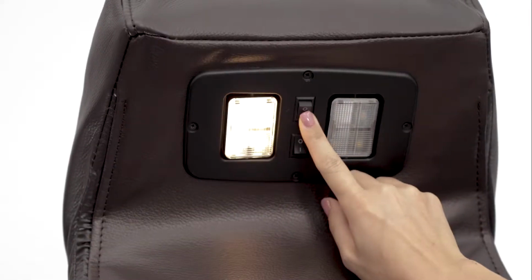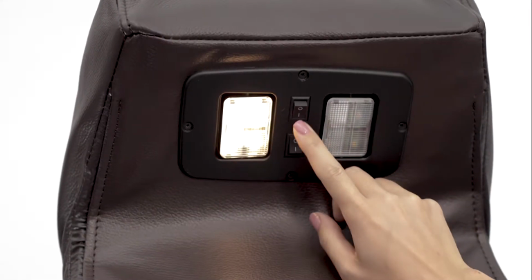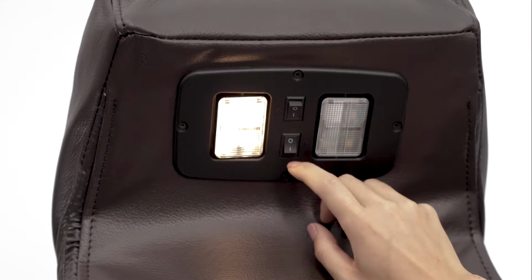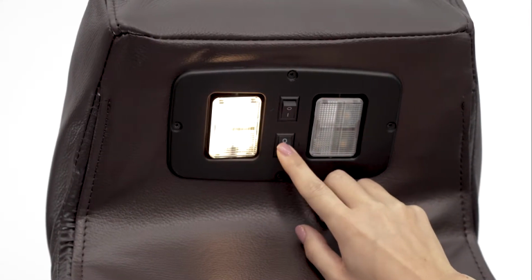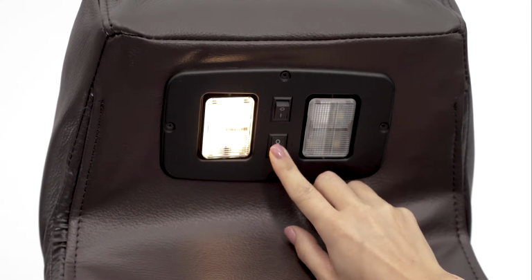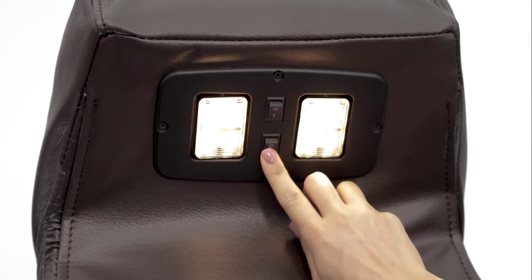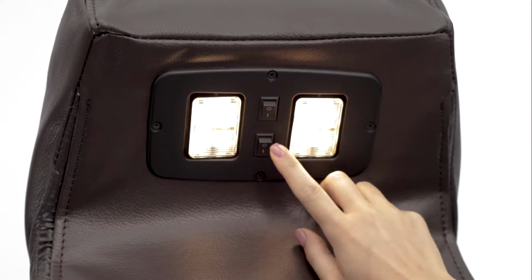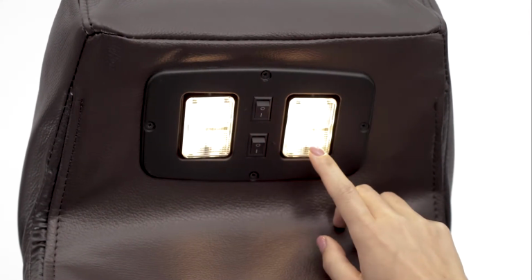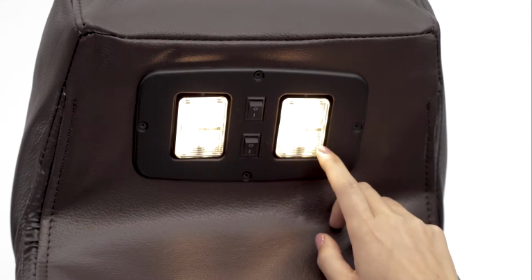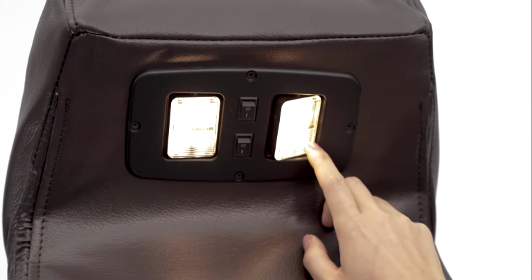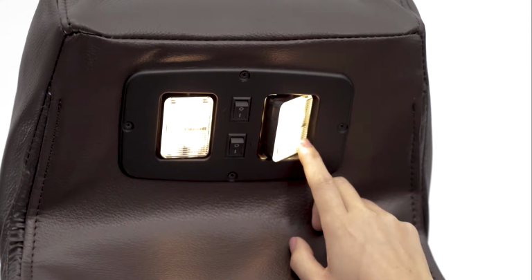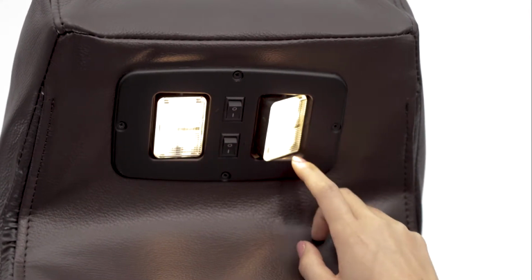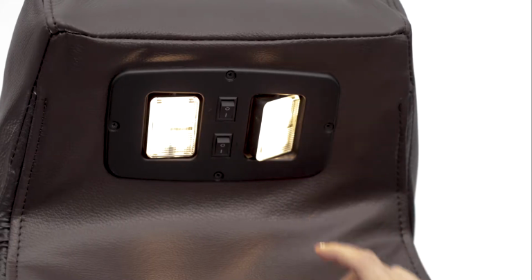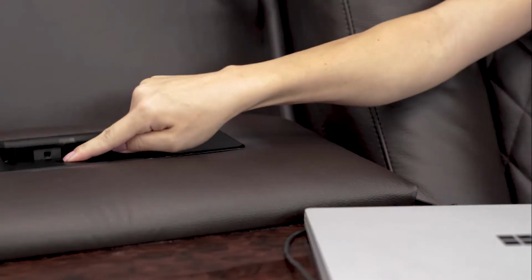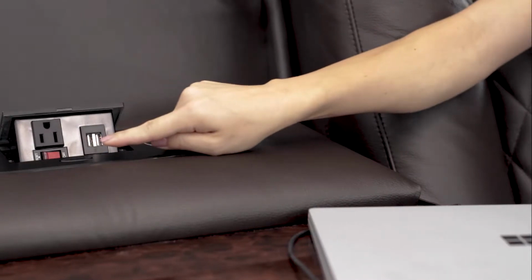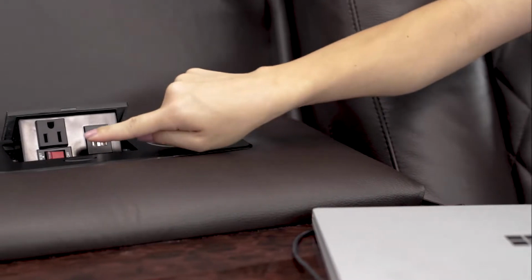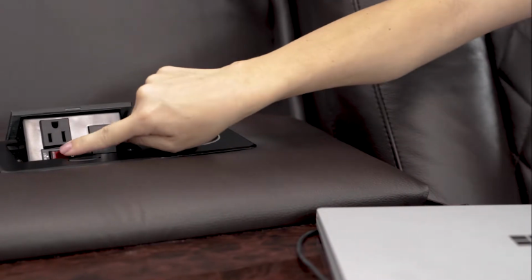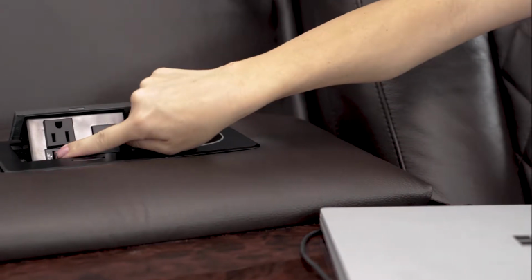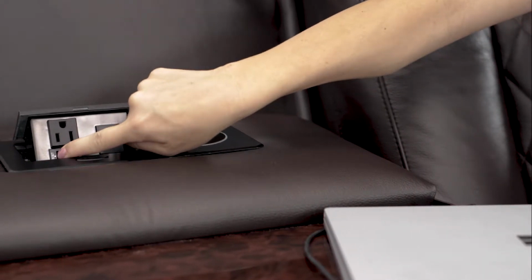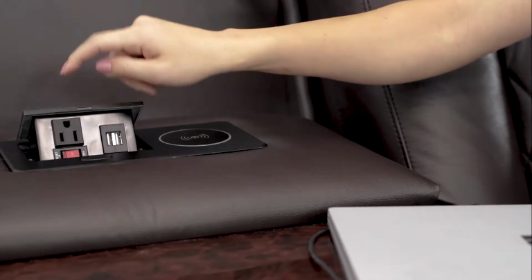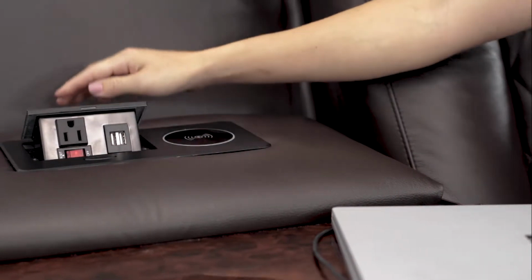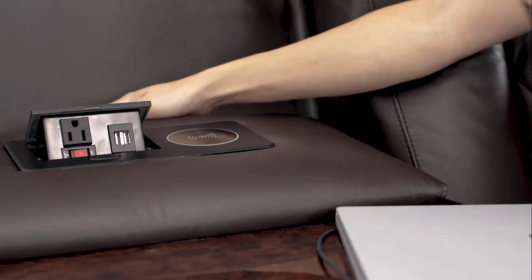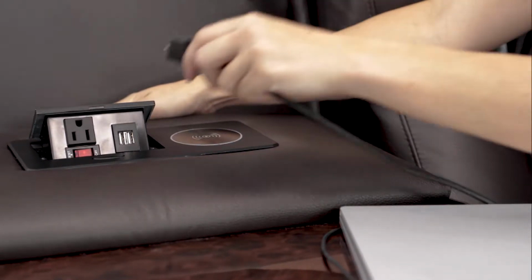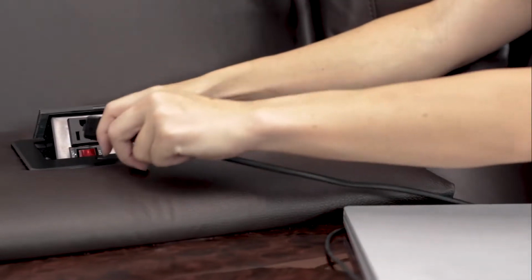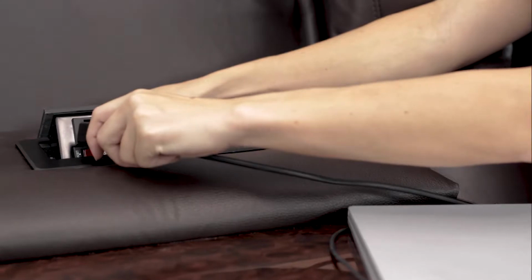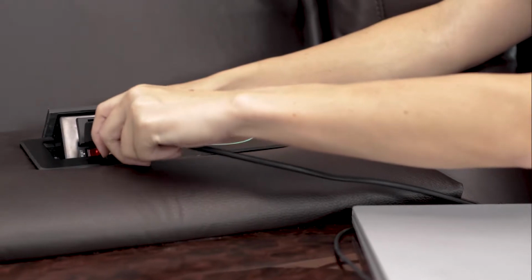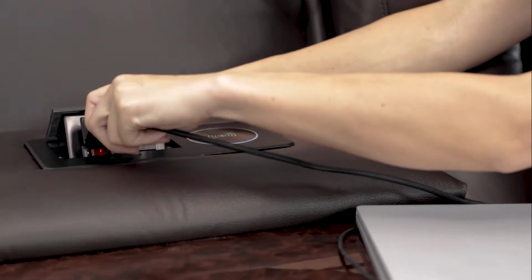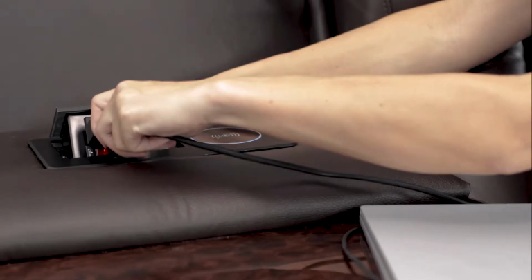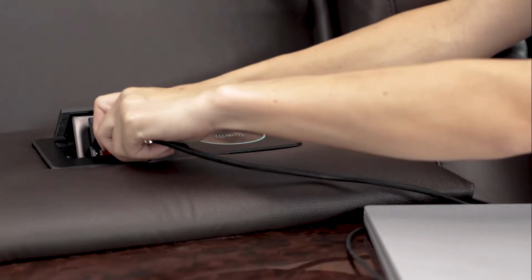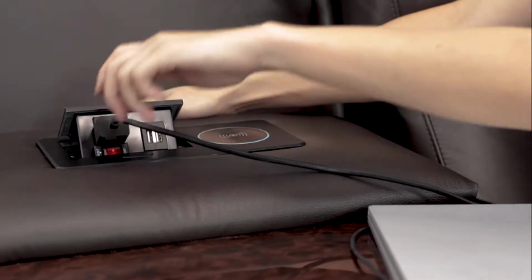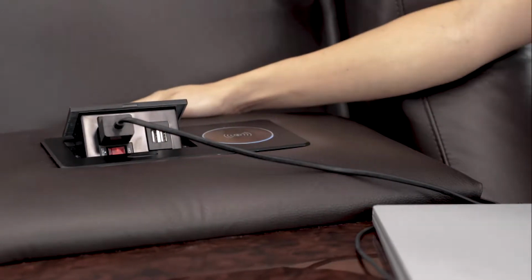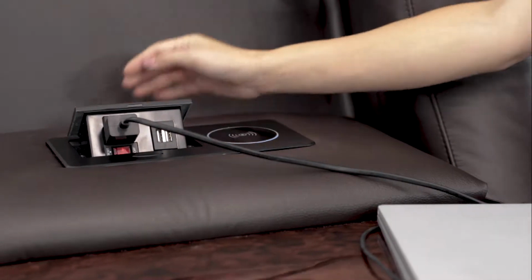Overhead lights underneath the headrest can be angled toward each seat. The pop-up plate just above the table comes equipped with a 110-volt outlet and two USB ports to power even more devices.